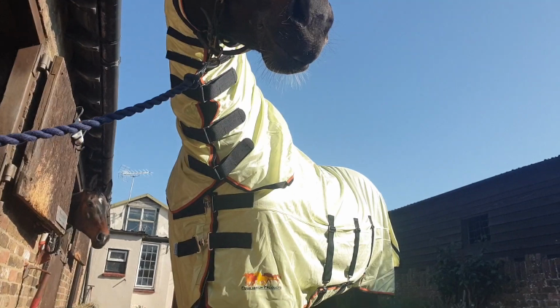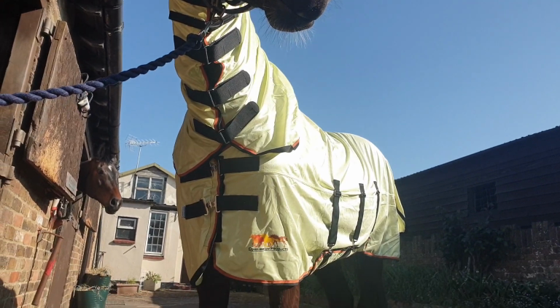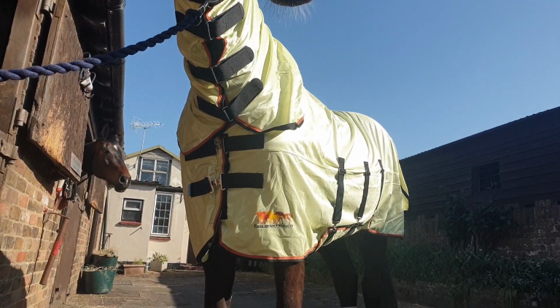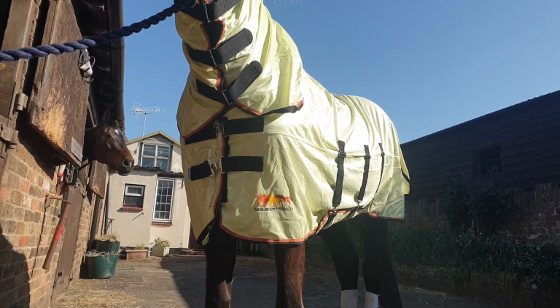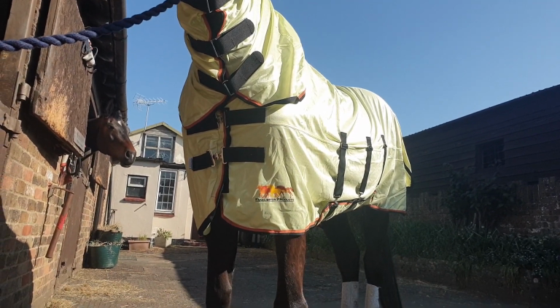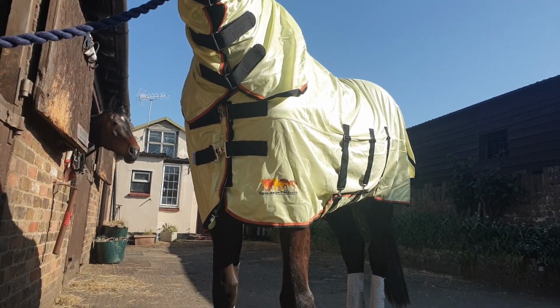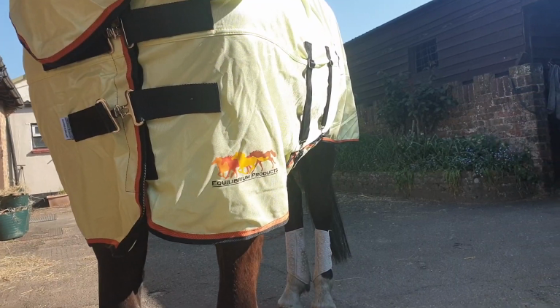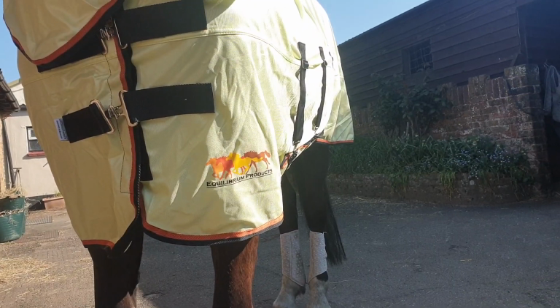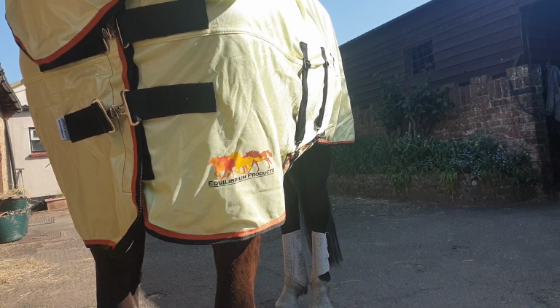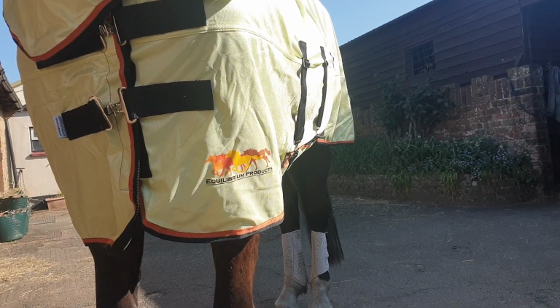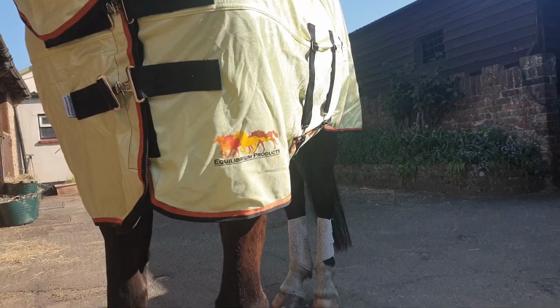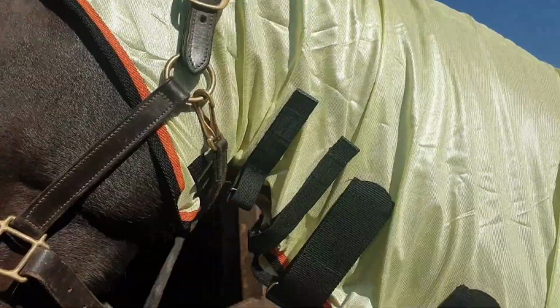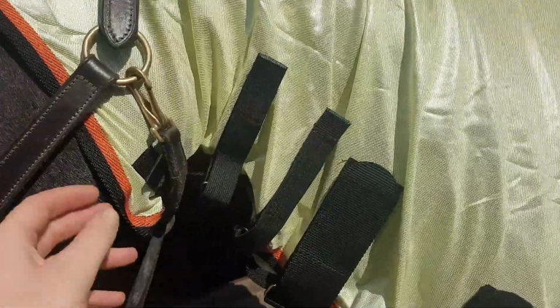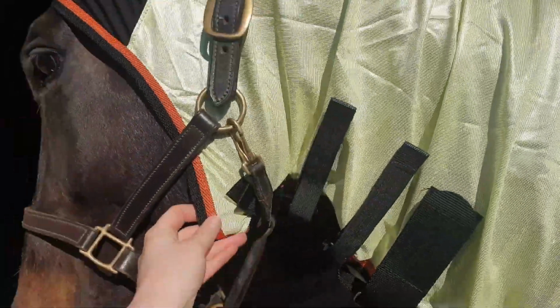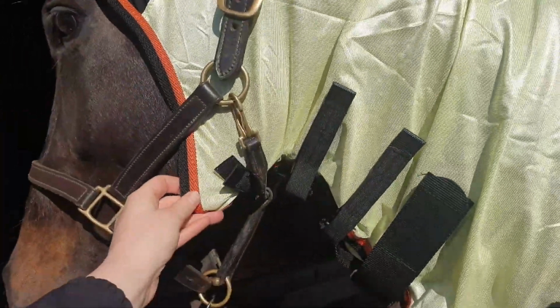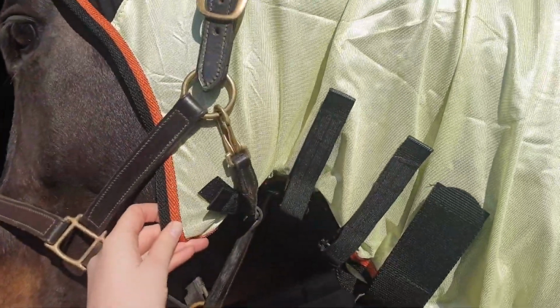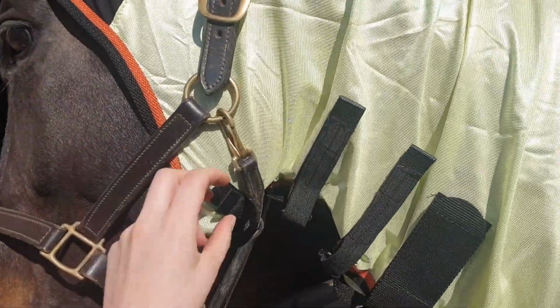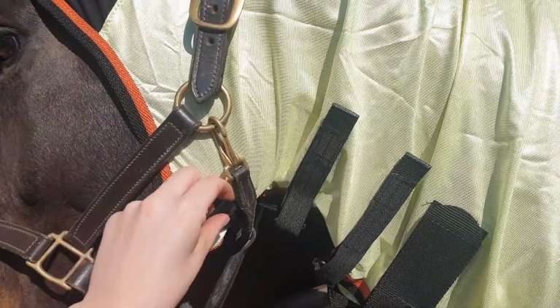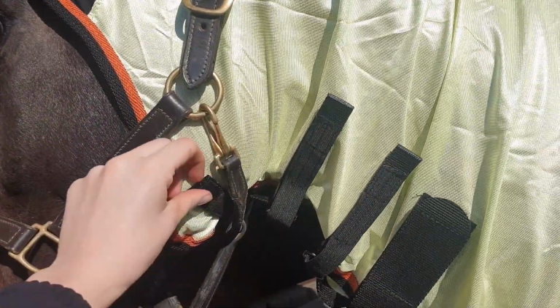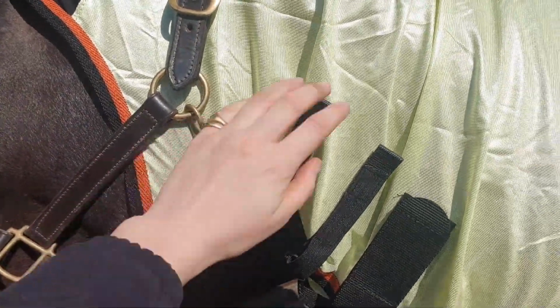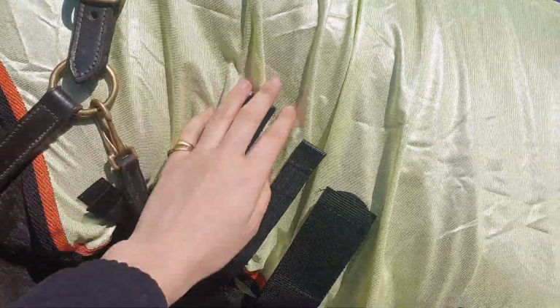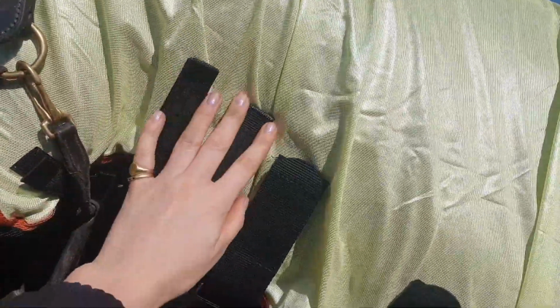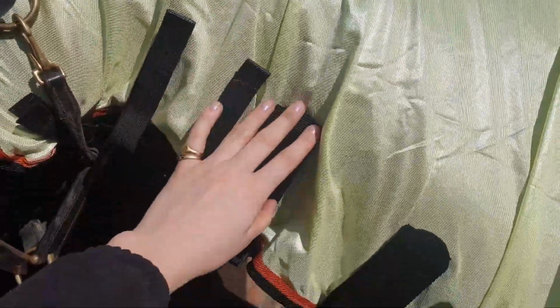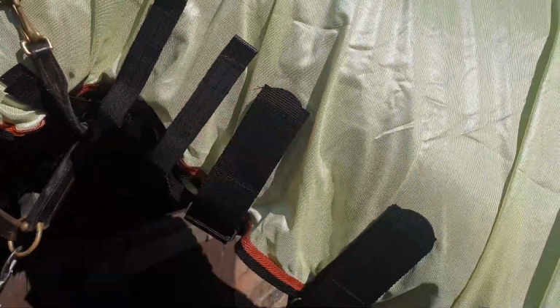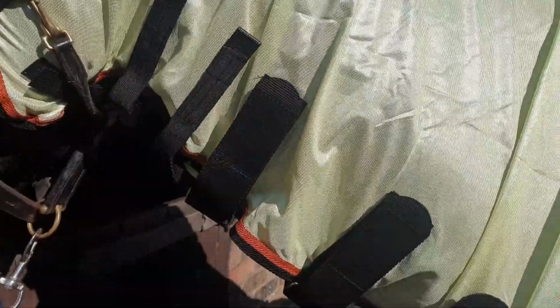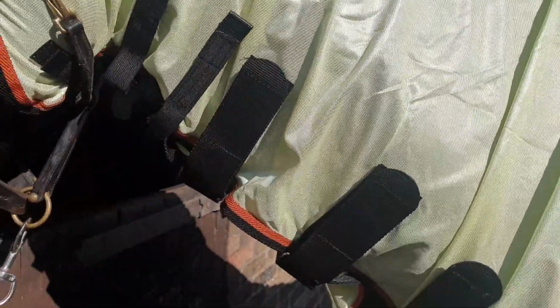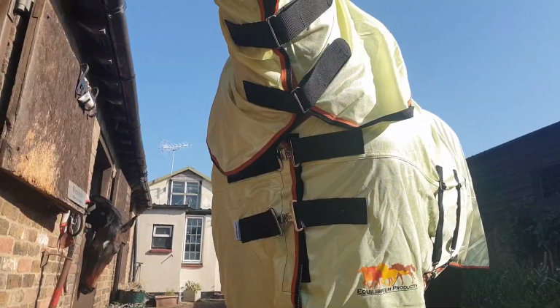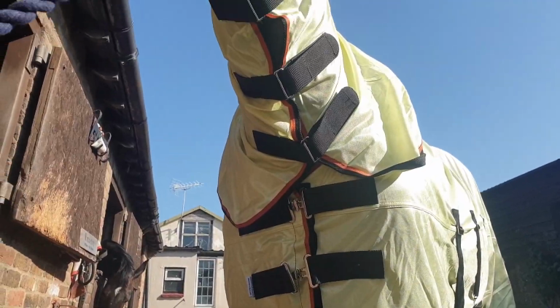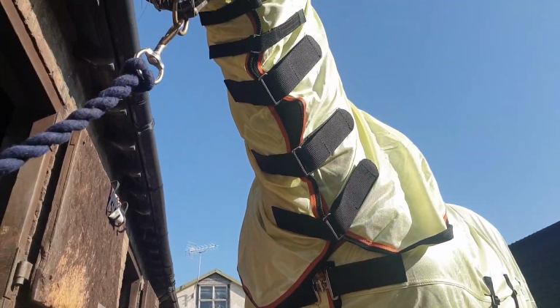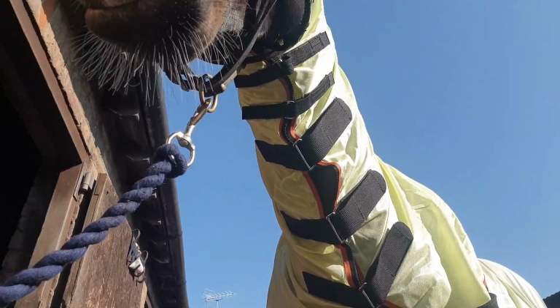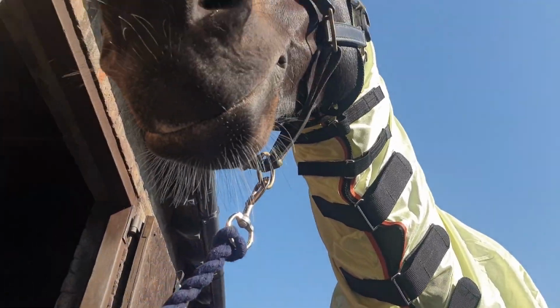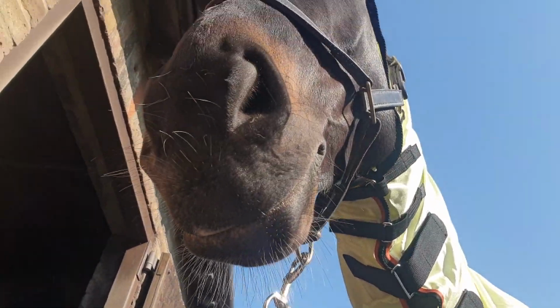The neck, withers, and chest feature an anti-rub lining. The neck has a variety of different length straps which are all elasticated, allowing your horse to keep grazing comfortably.